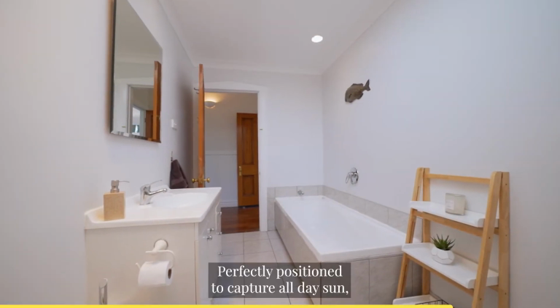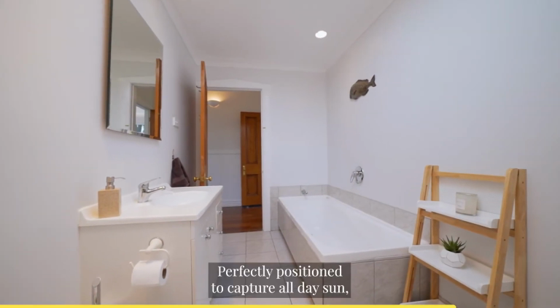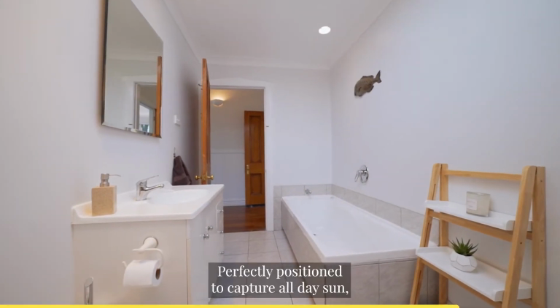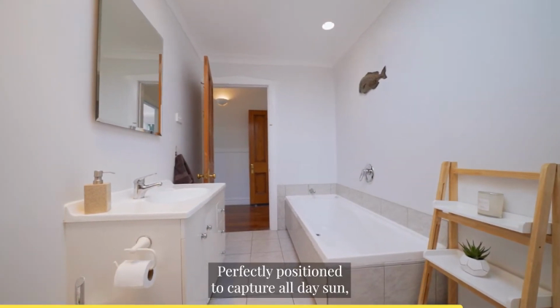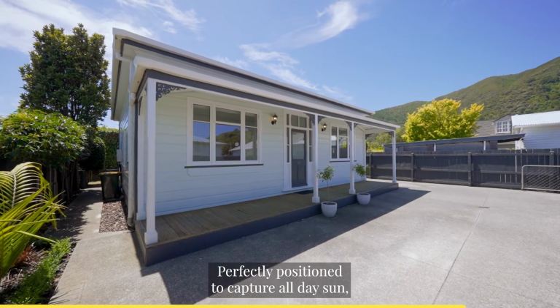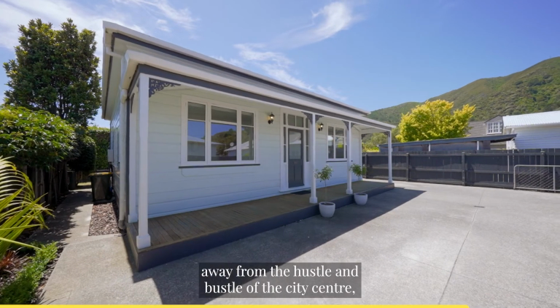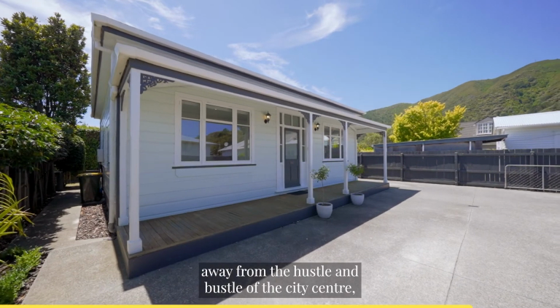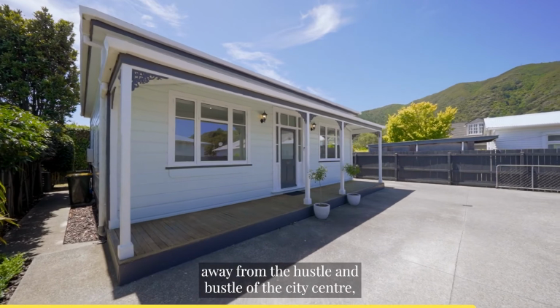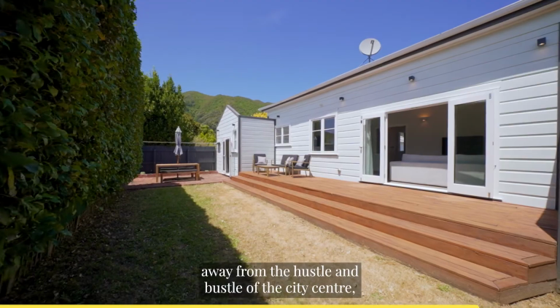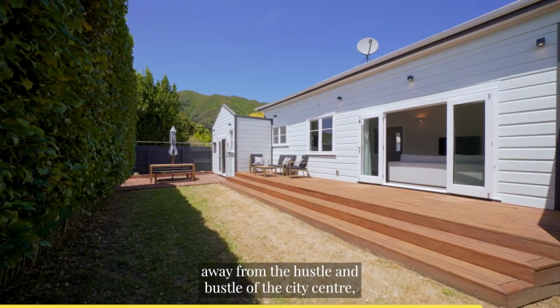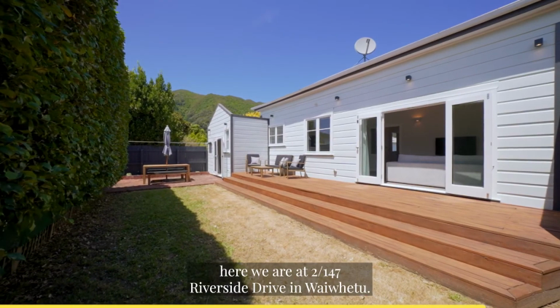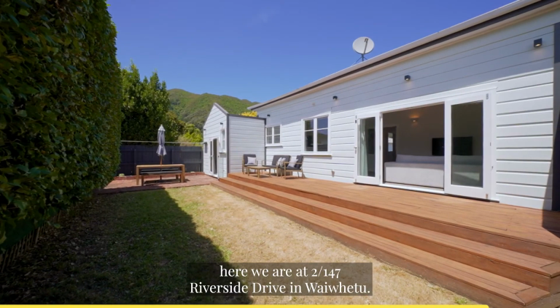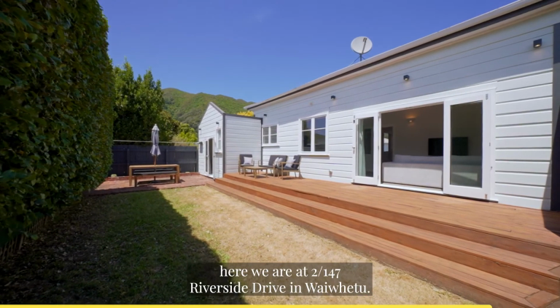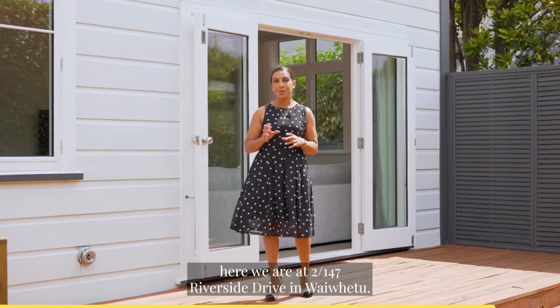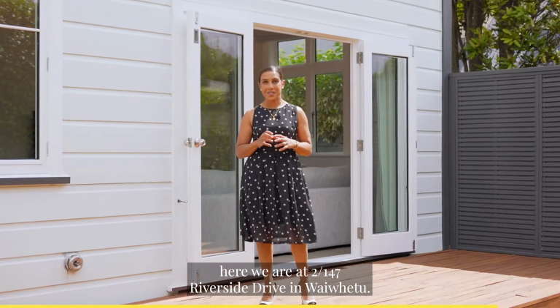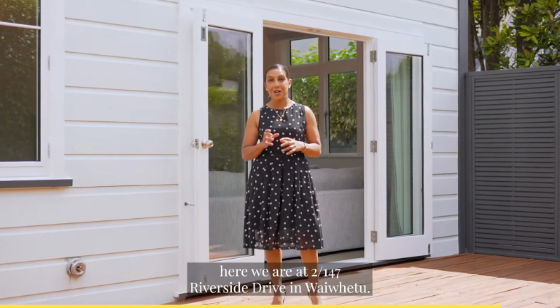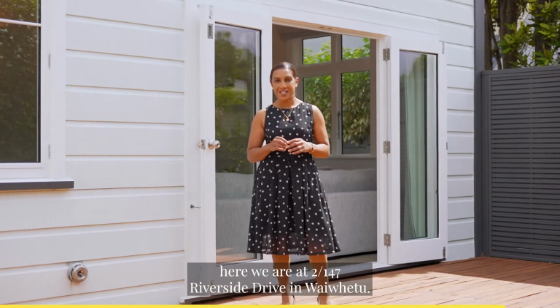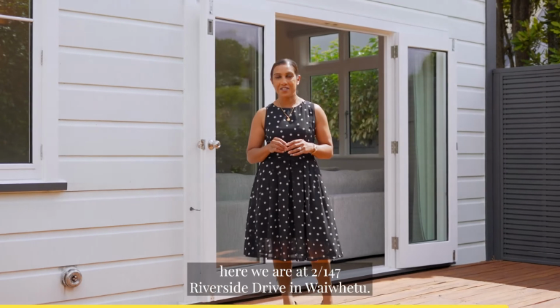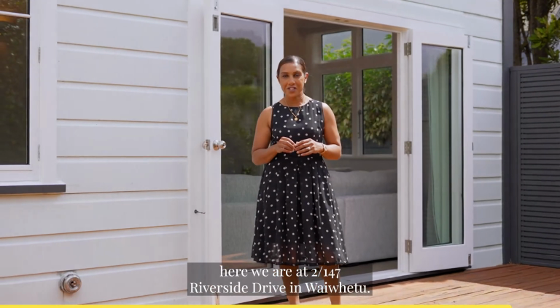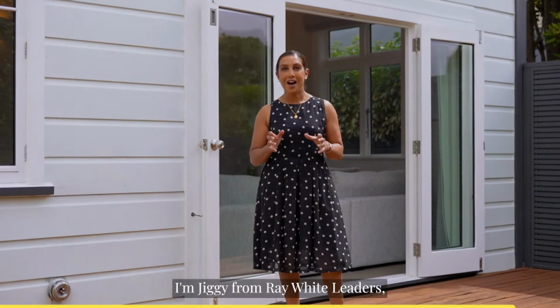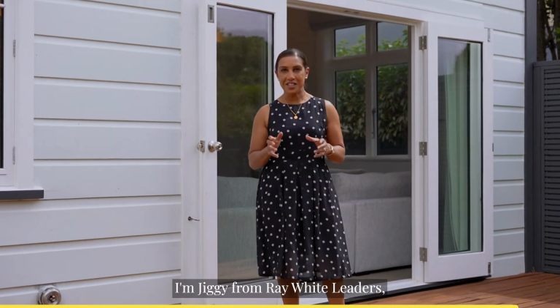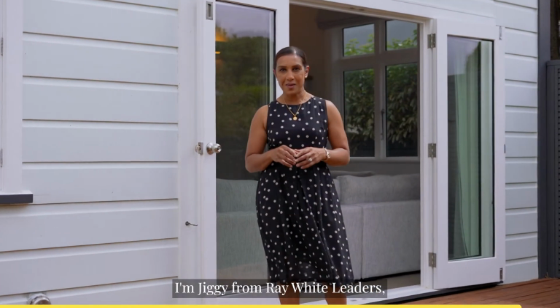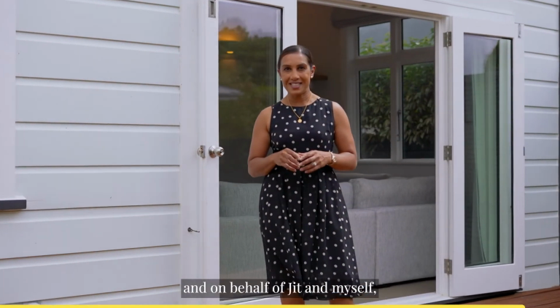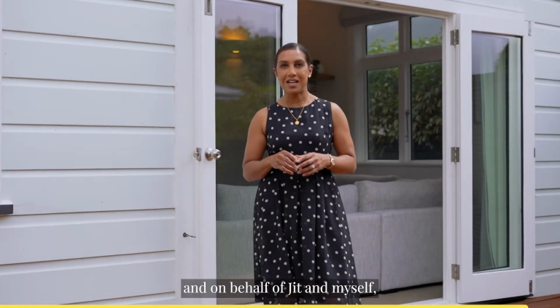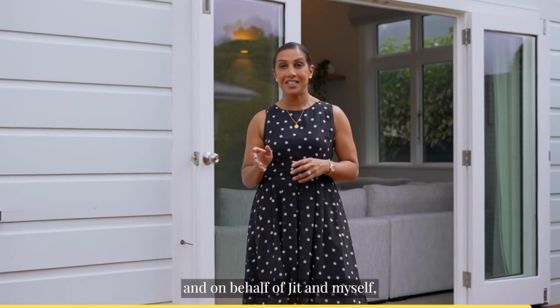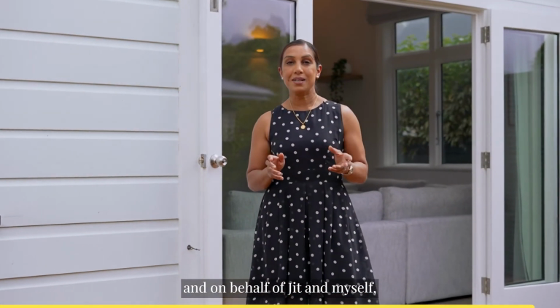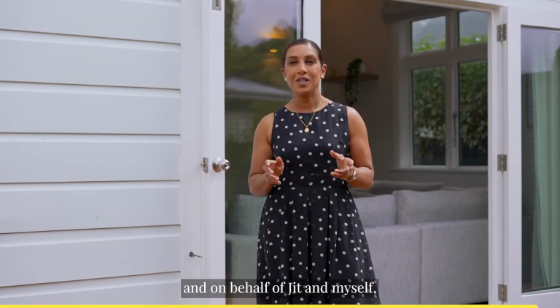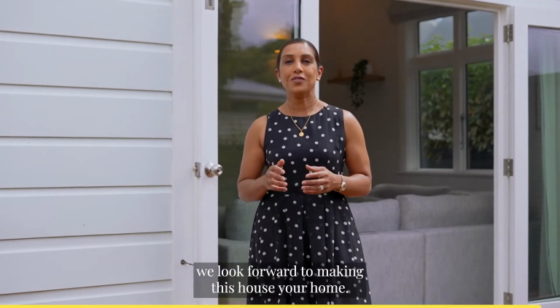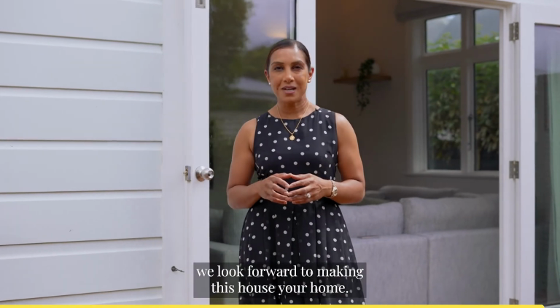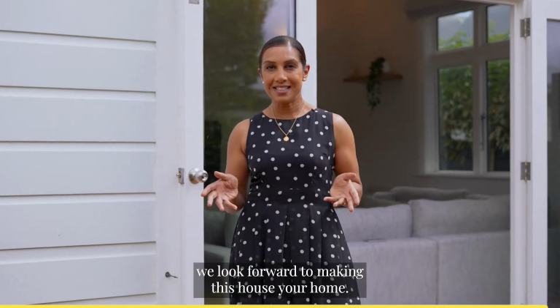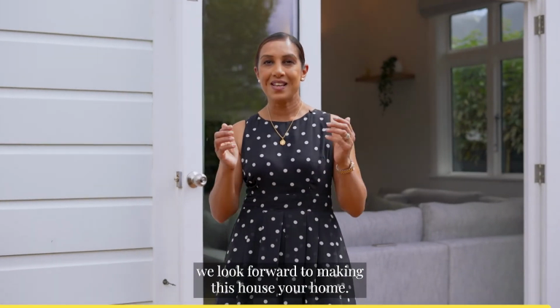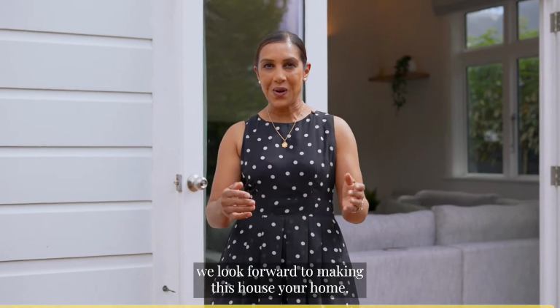Perfectly positioned to capture all day sun away from the hustle and bustle of the city centre, here we are at 2 bar 147 Riverside Drive, Nawaifutu. I'm Jiggy from Raywhite Leaders and on behalf of JIT and myself, we look forward to making this house your home.